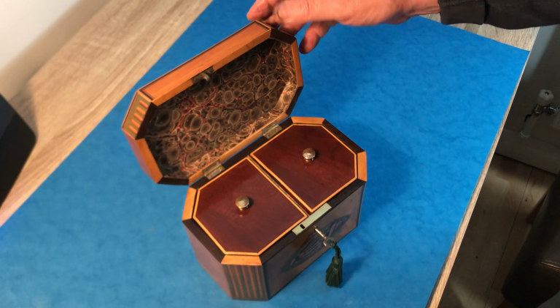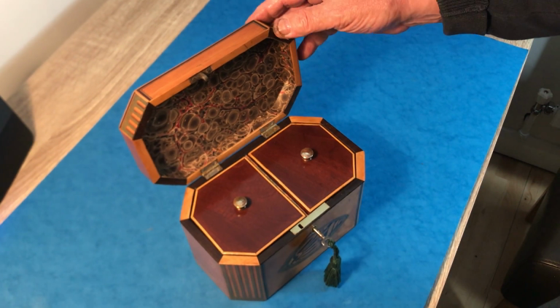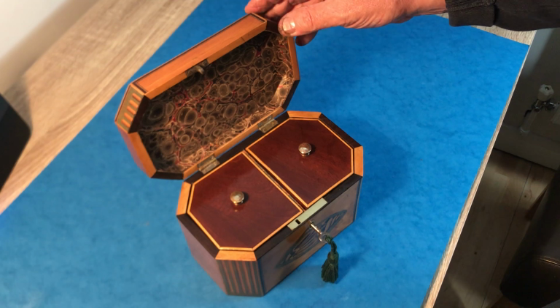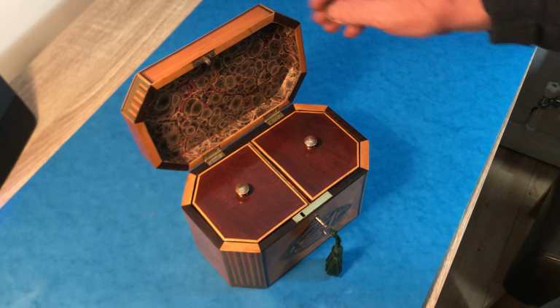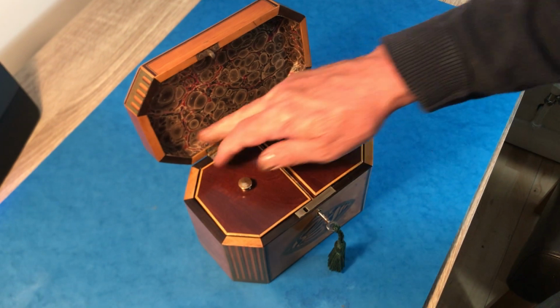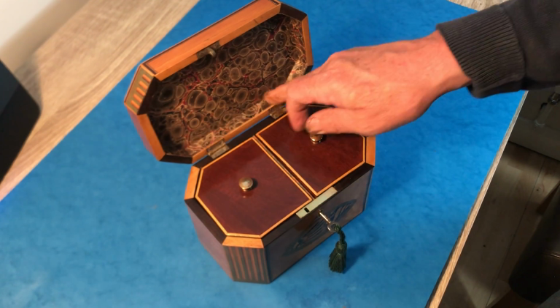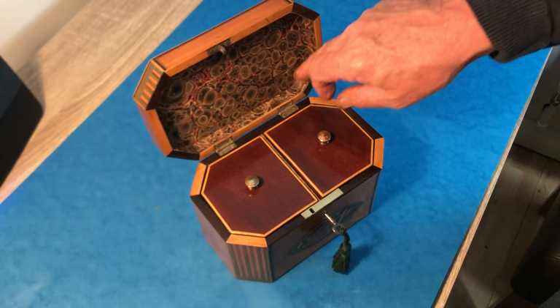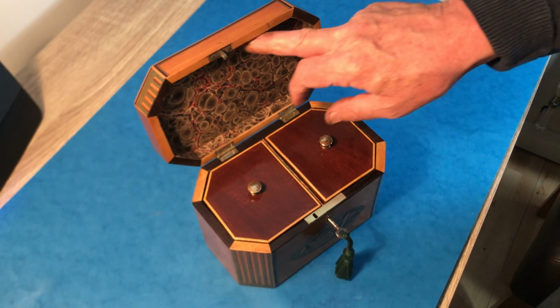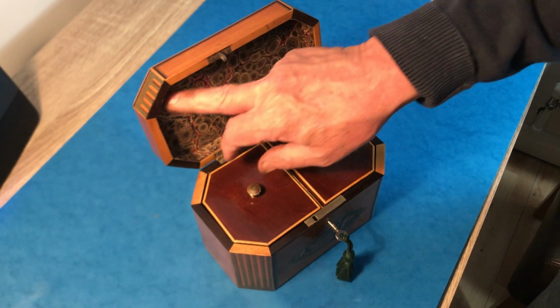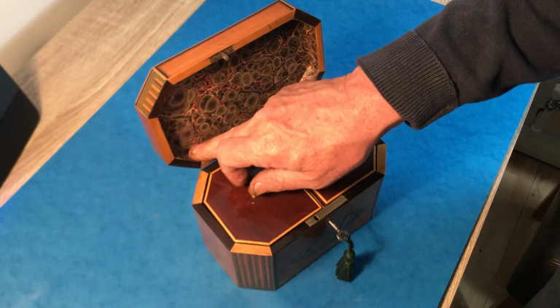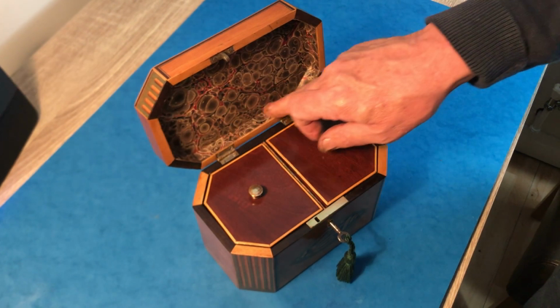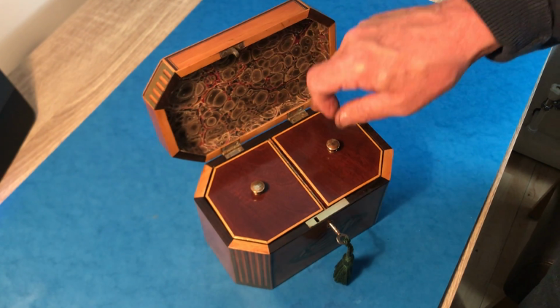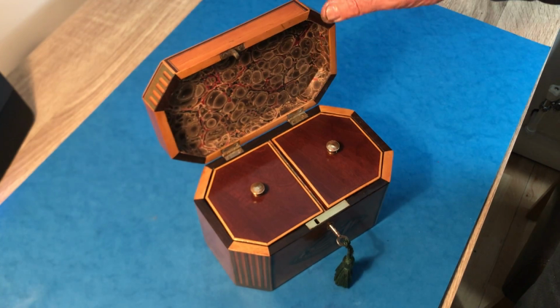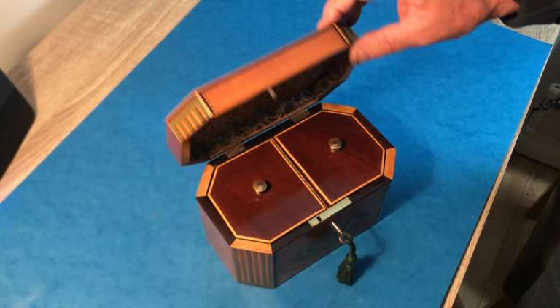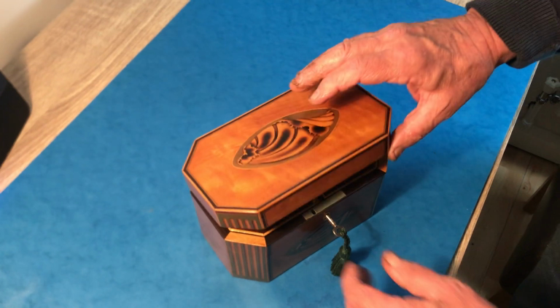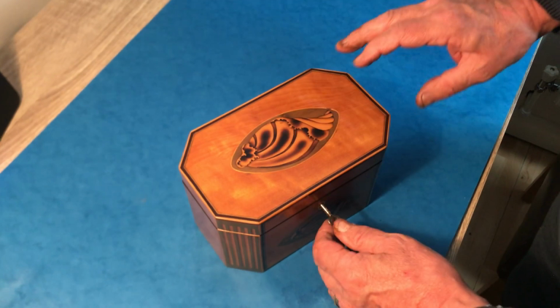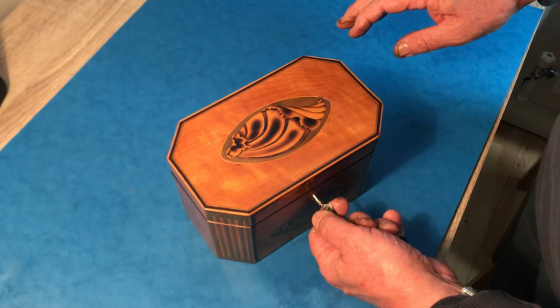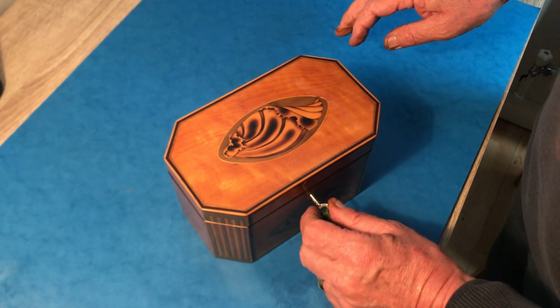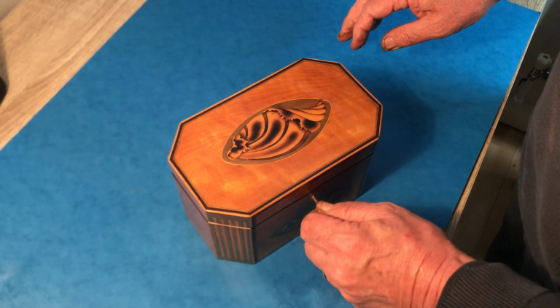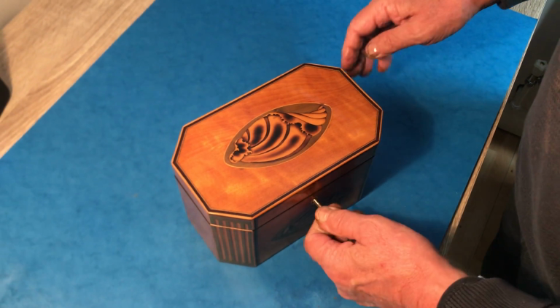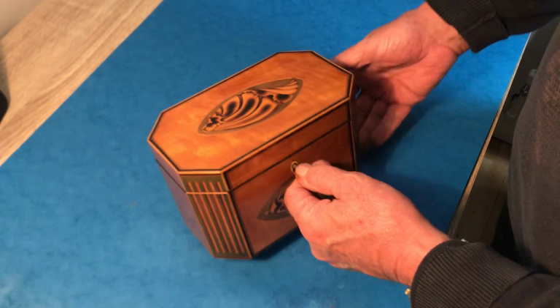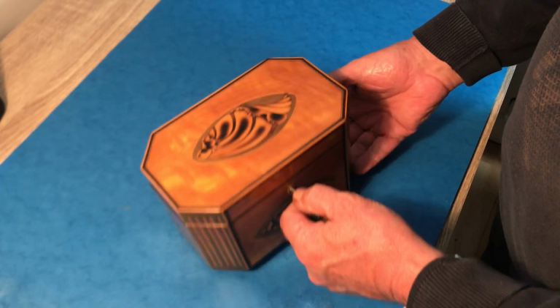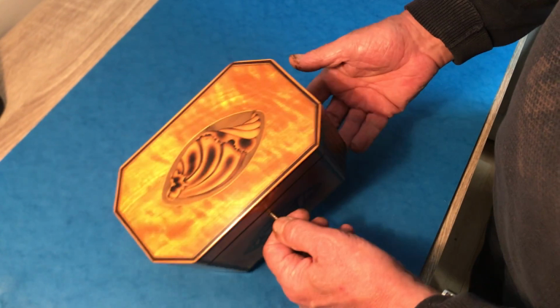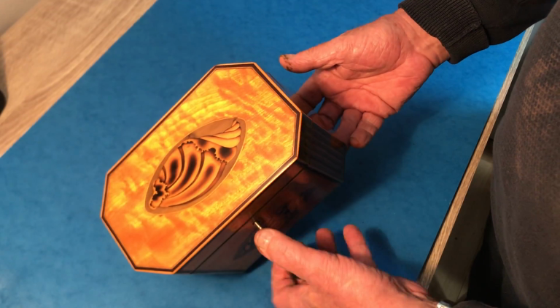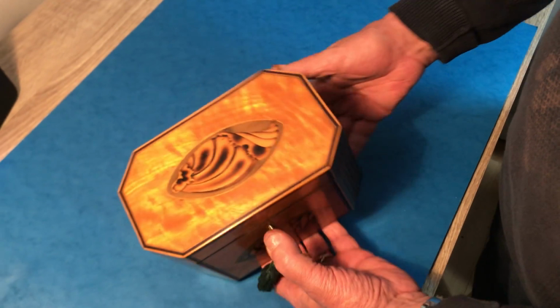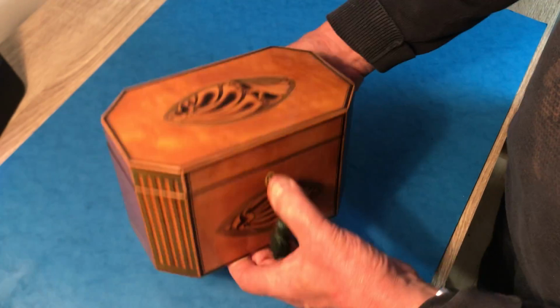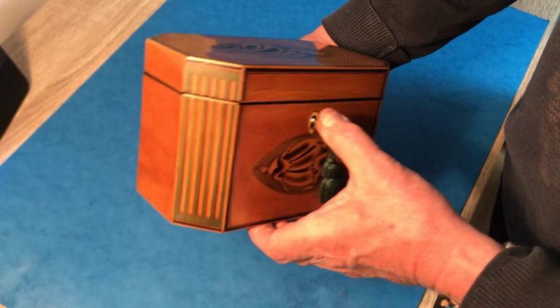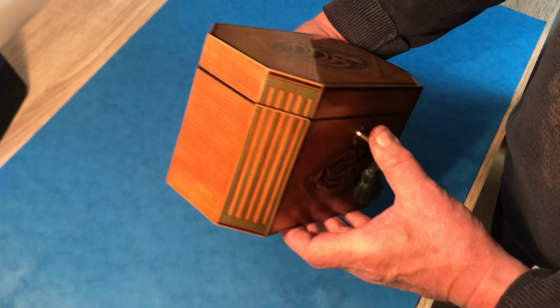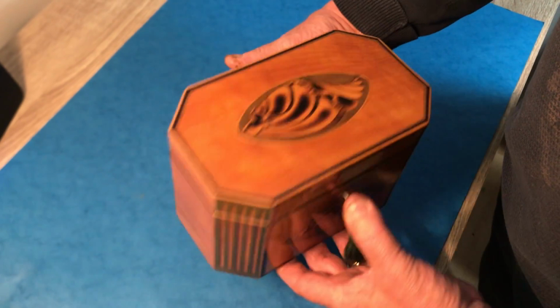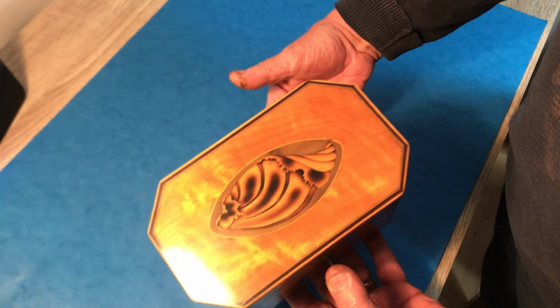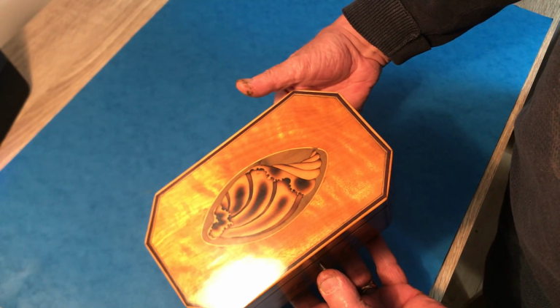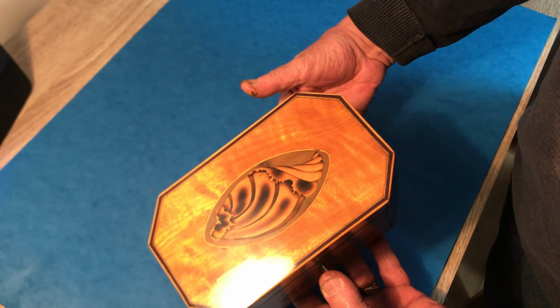But a beautiful condition caddy, lovely marble top, and working lock and key. It's a fabulous condition box, this one. It really is. It's a gem.